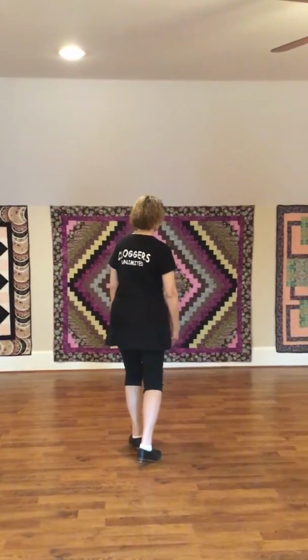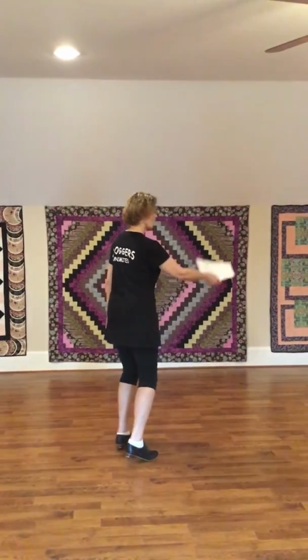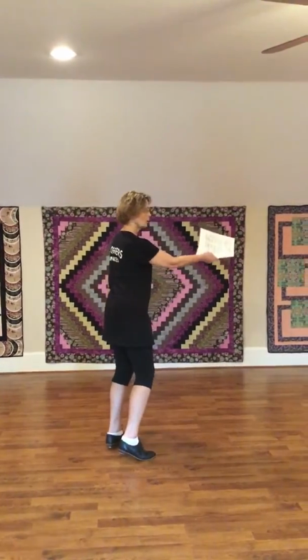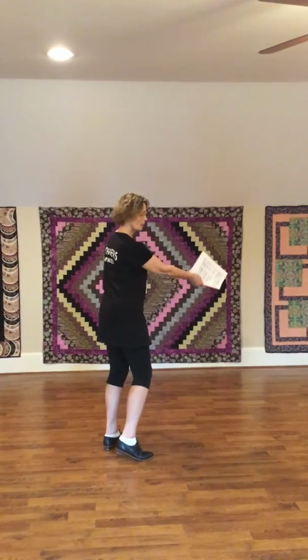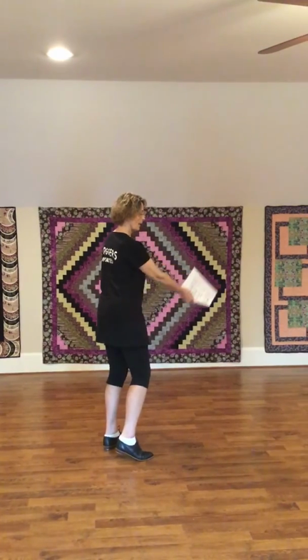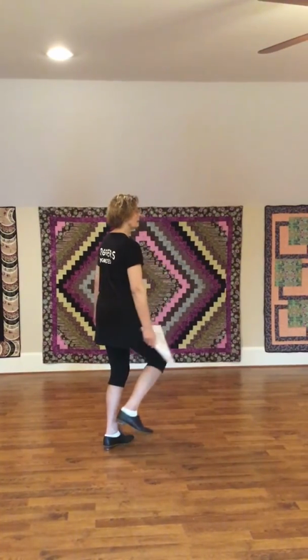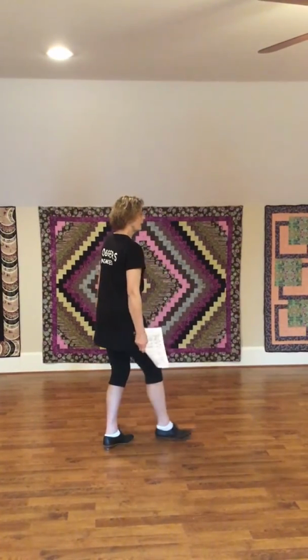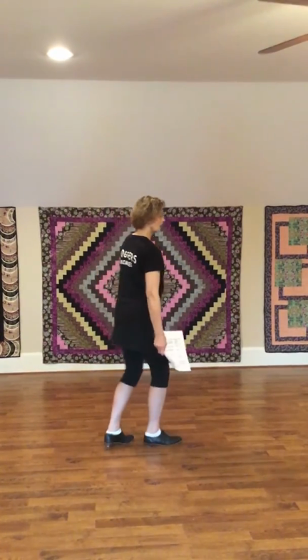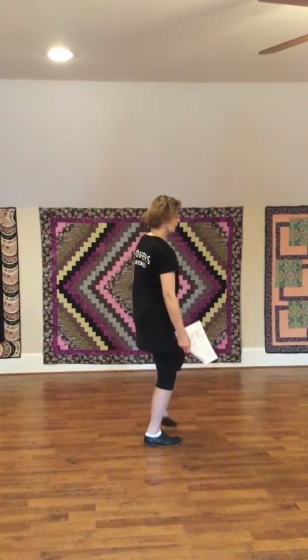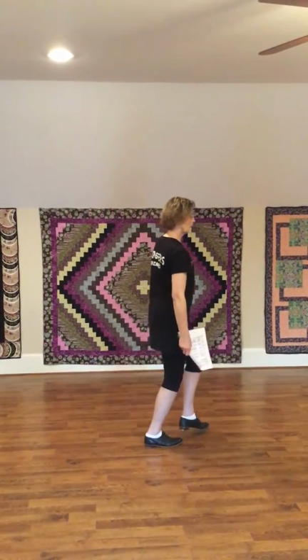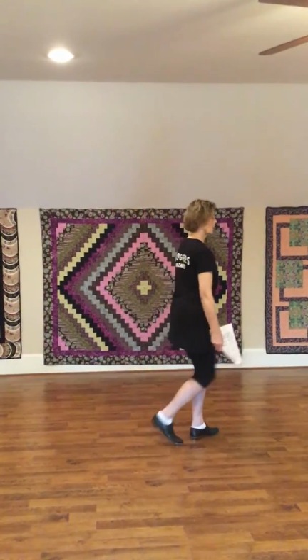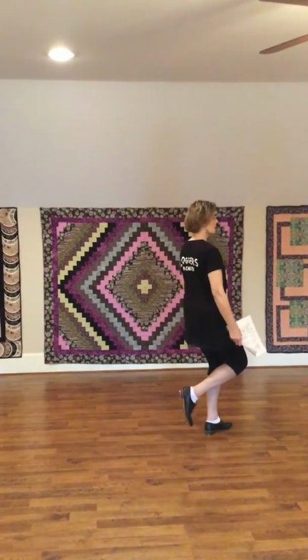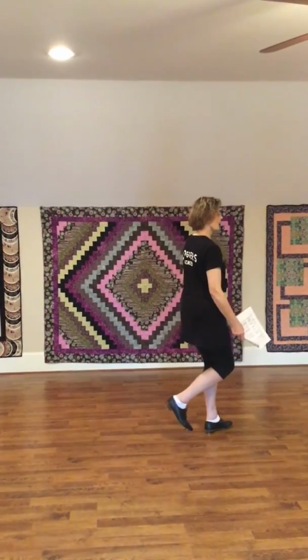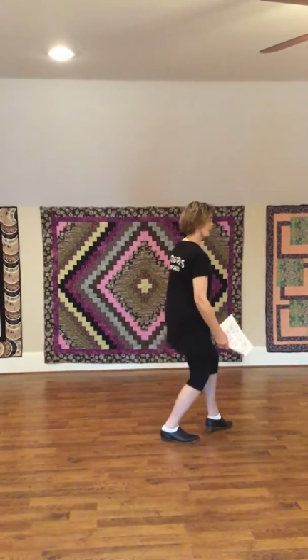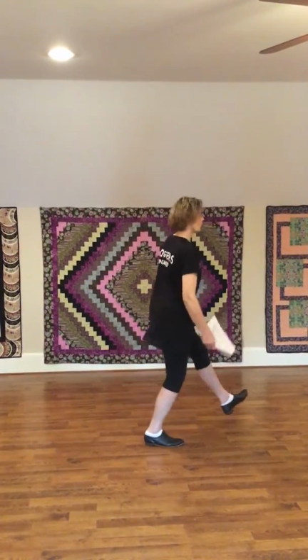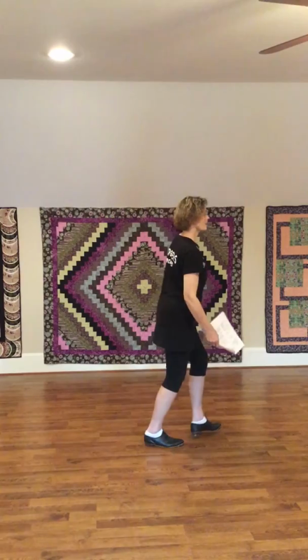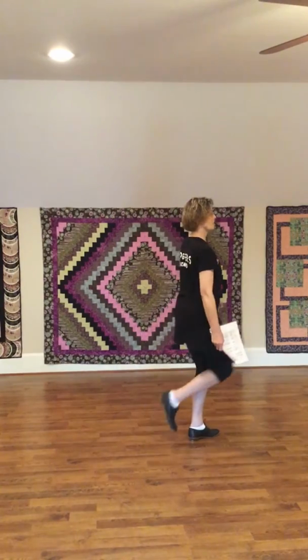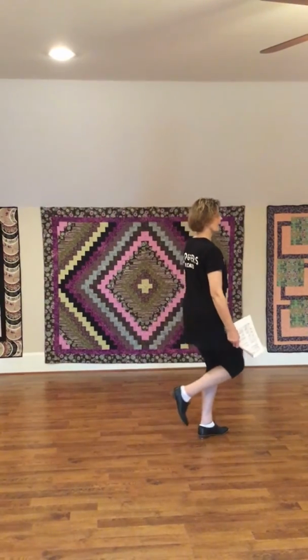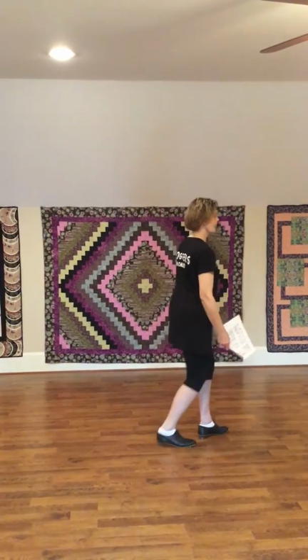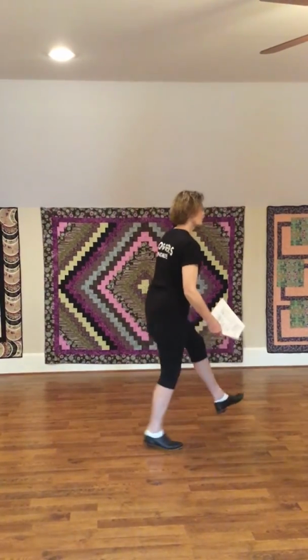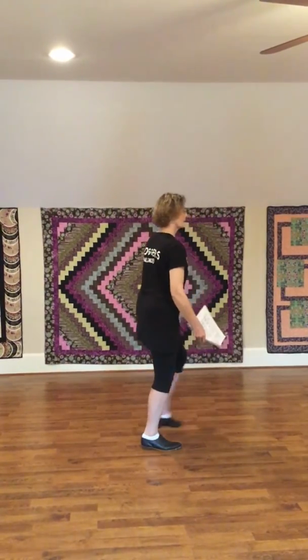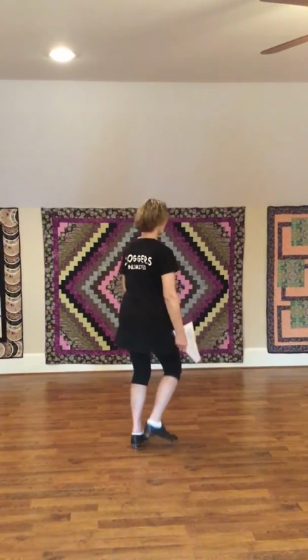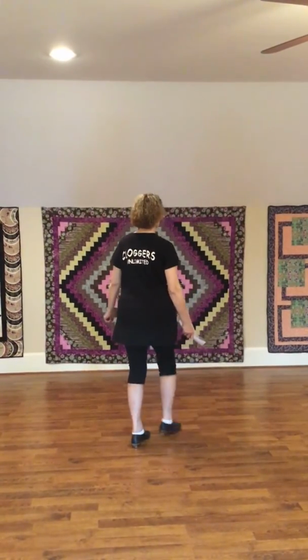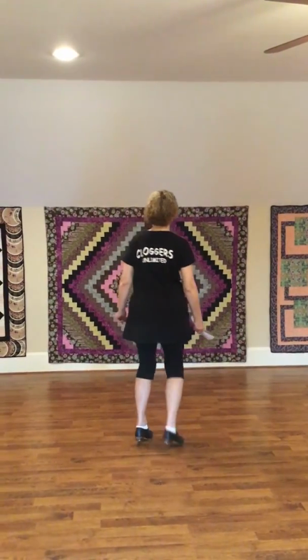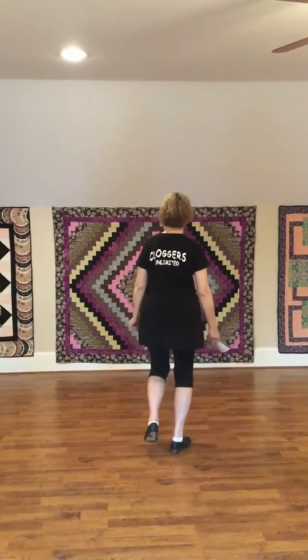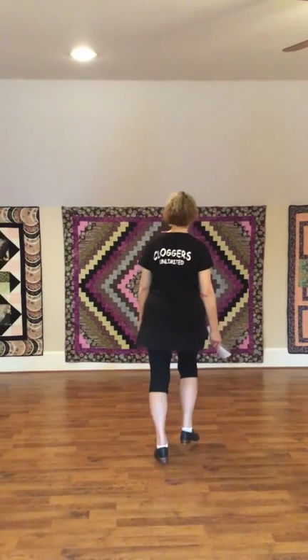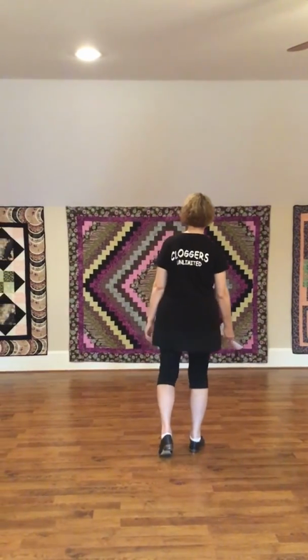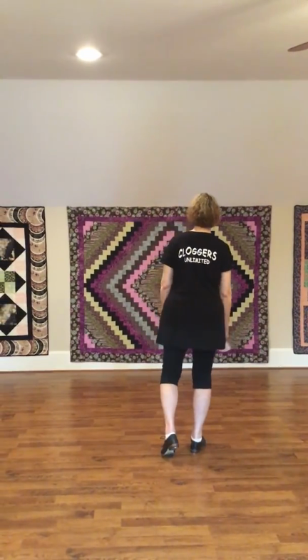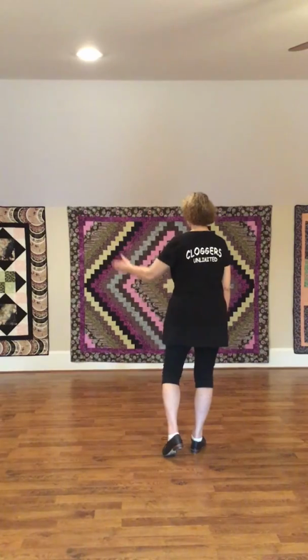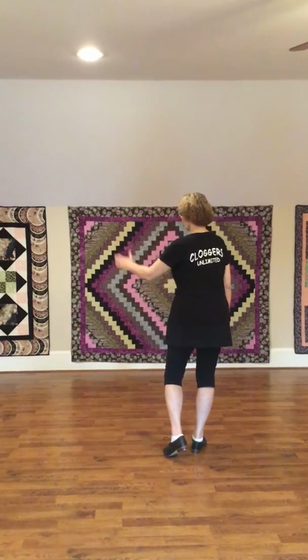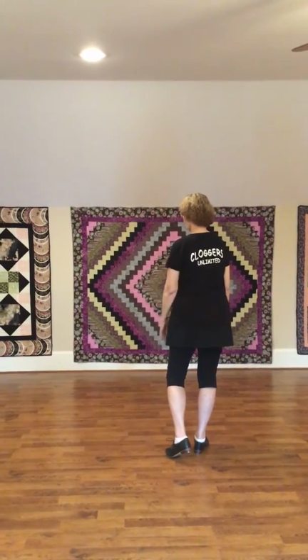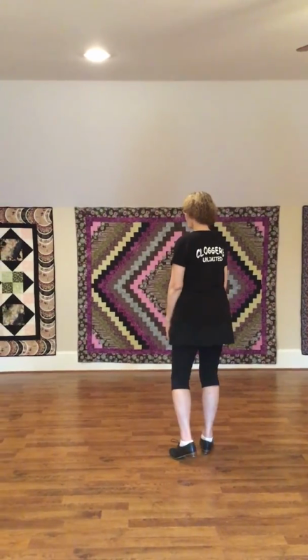Then you're going to go and do it this way. Double step, double cross, slide, step, drag, step, slide, step, drag, step. And the basic step. Then you do it once more this way.